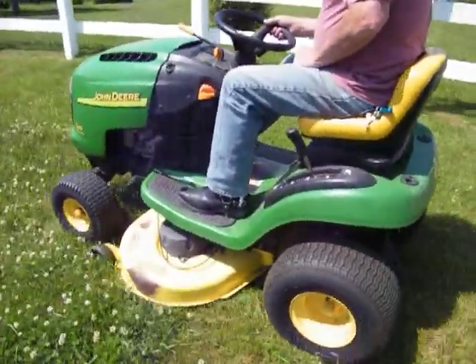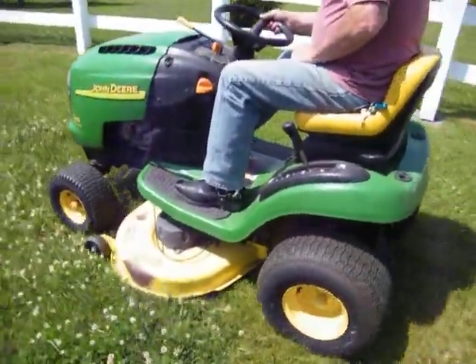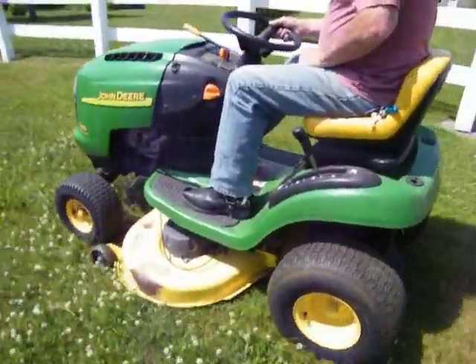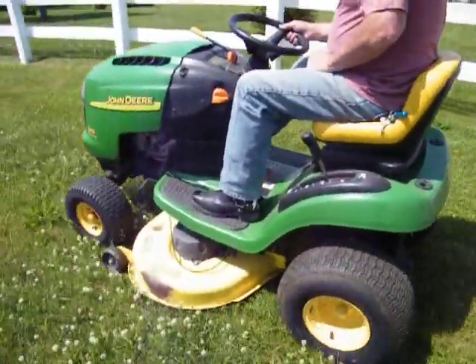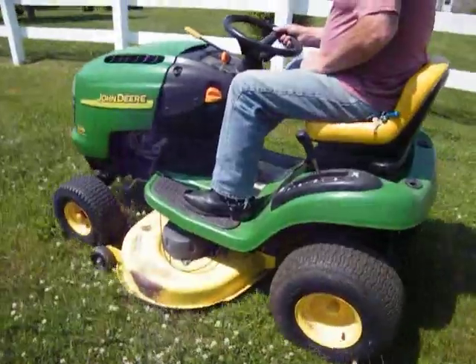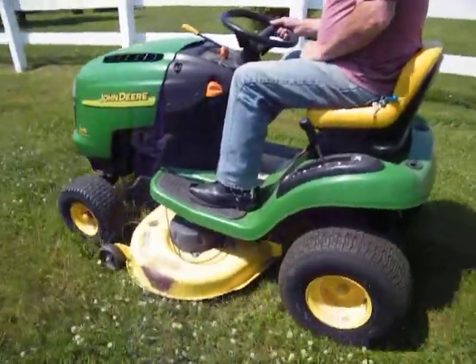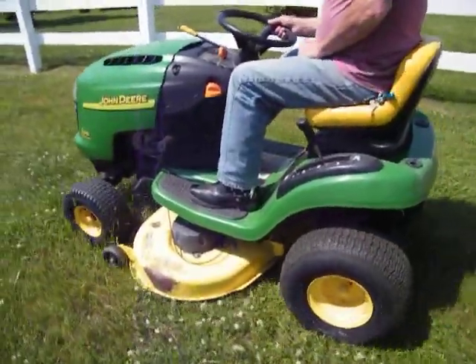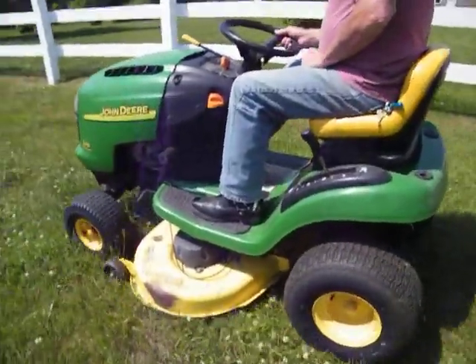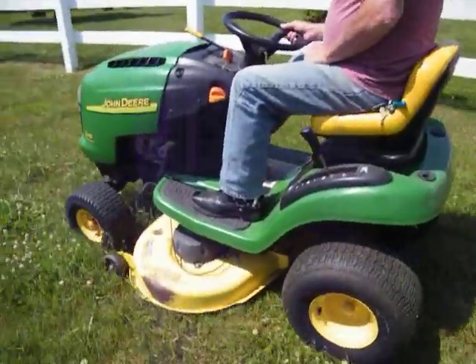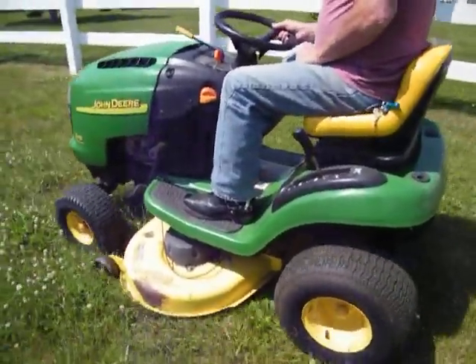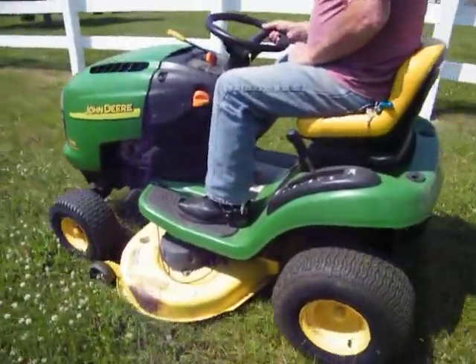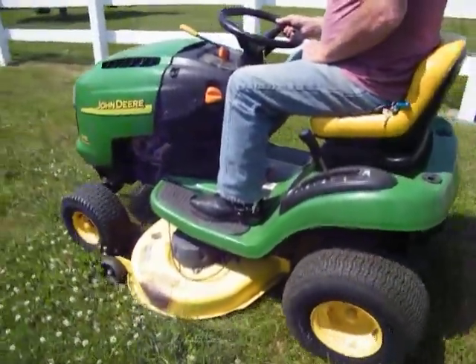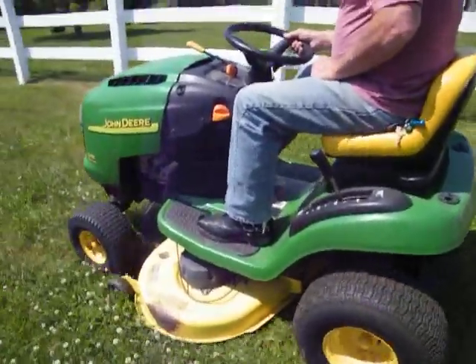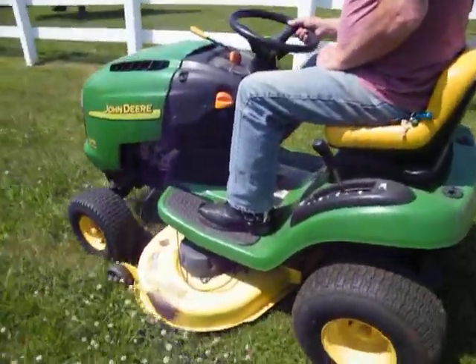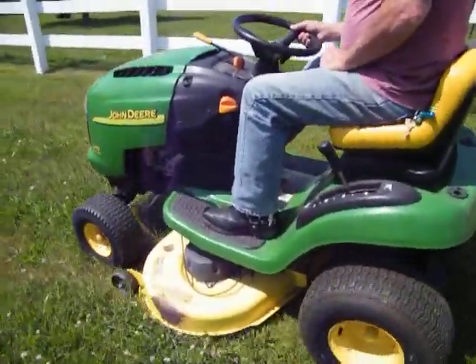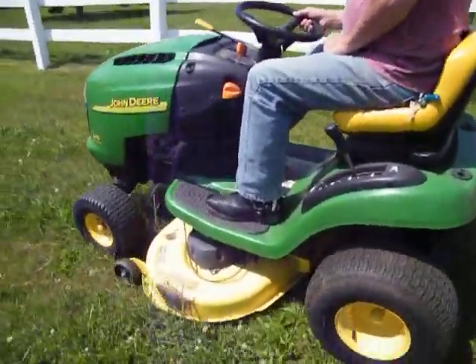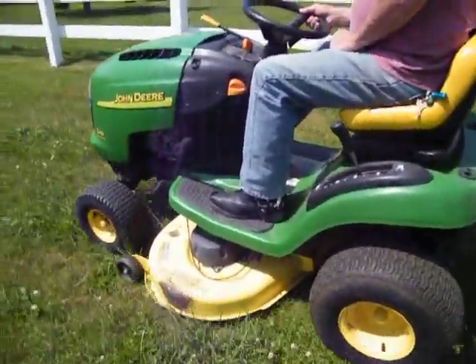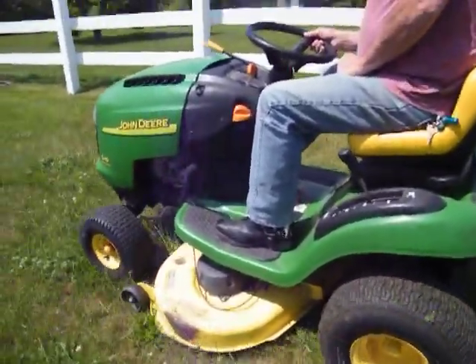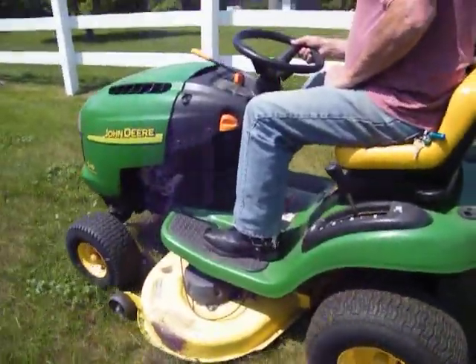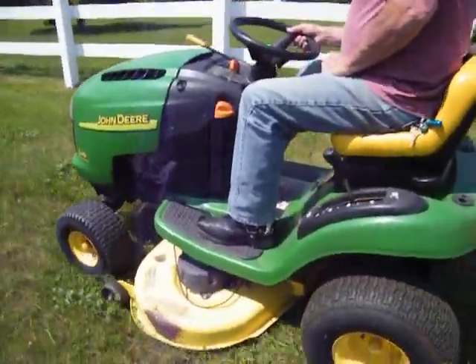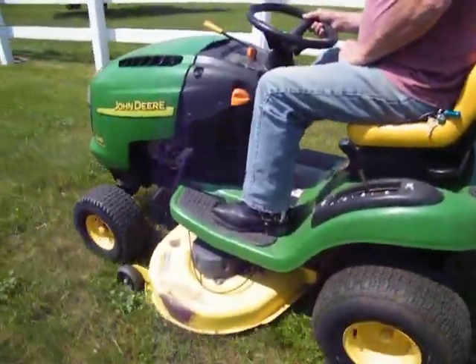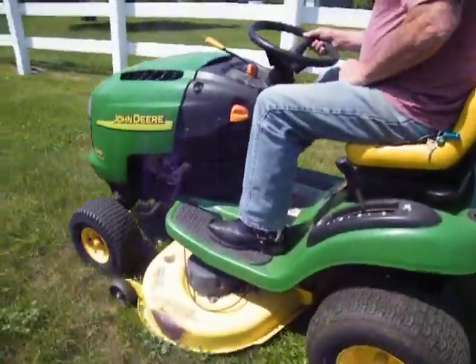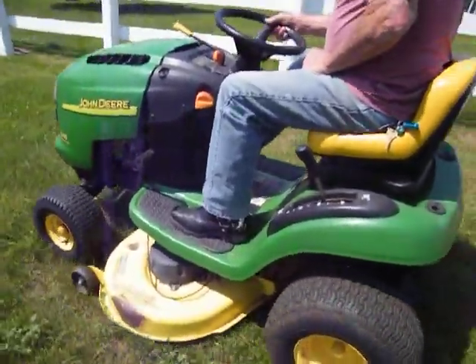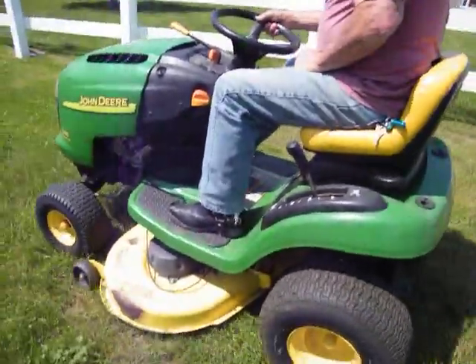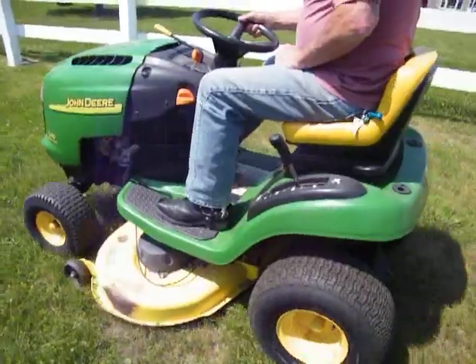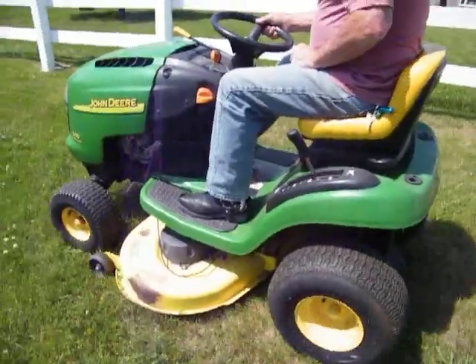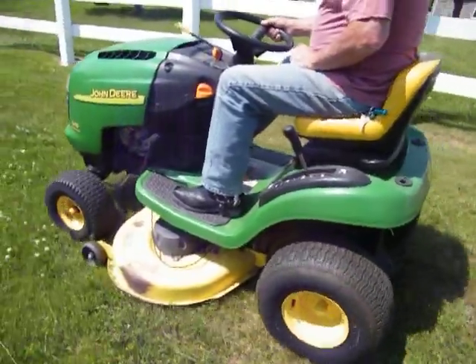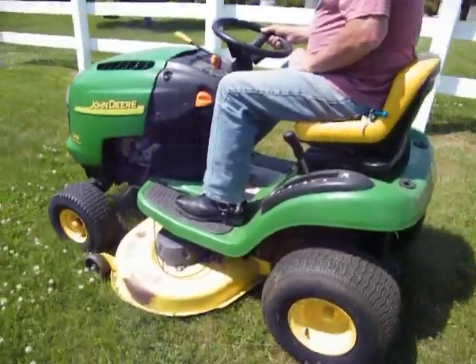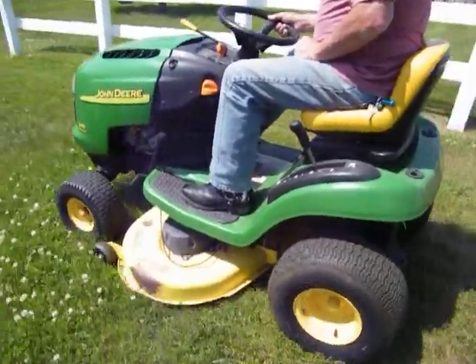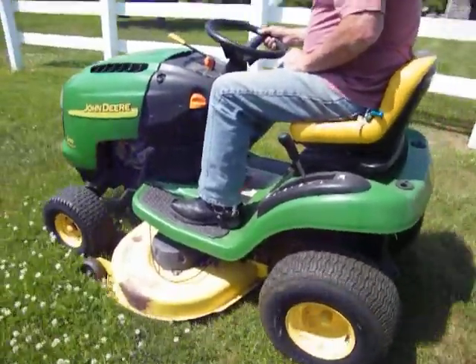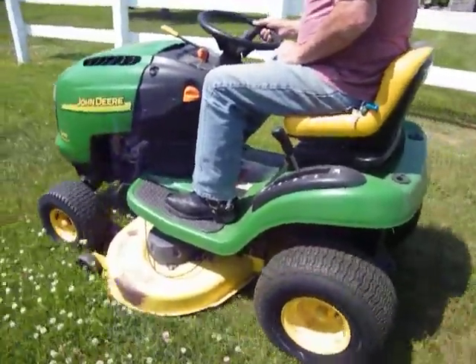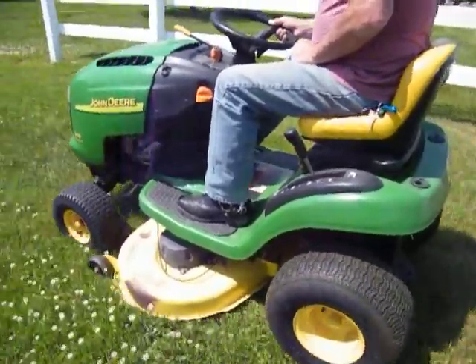17.5 horsepower motor. That's just a good John Deere mower for anybody.